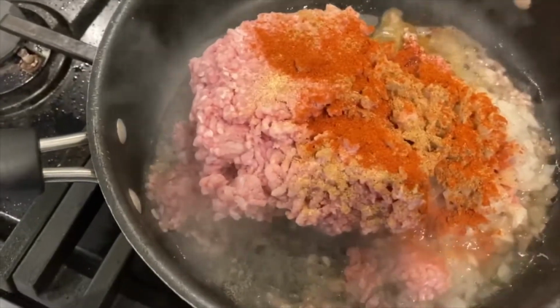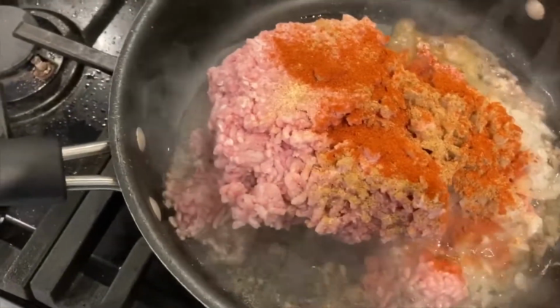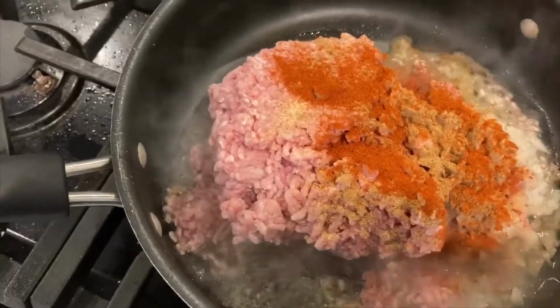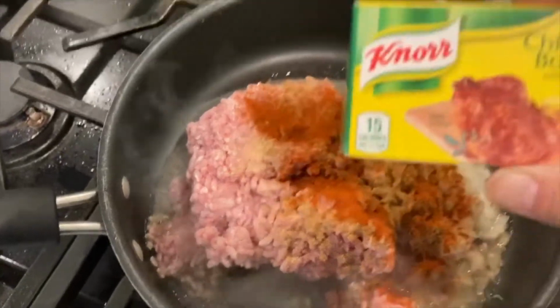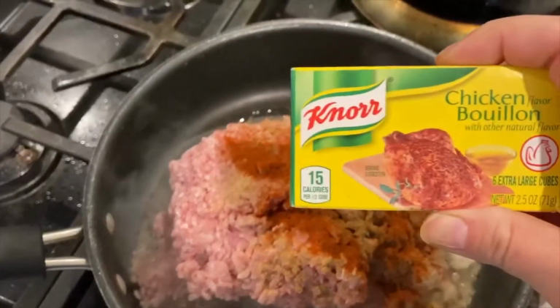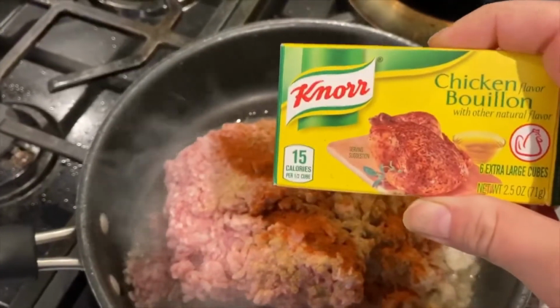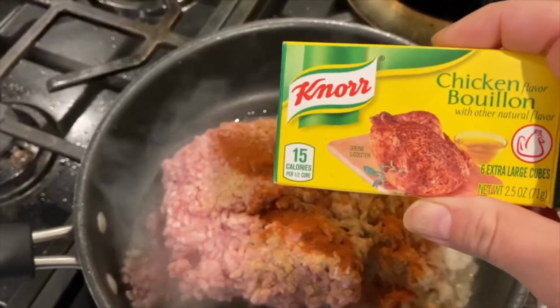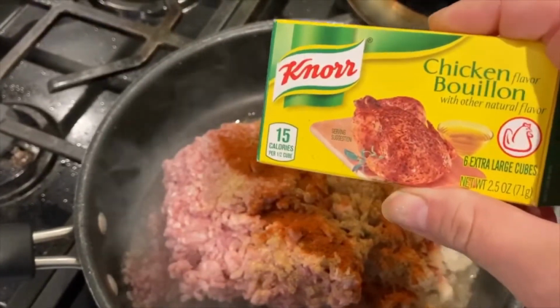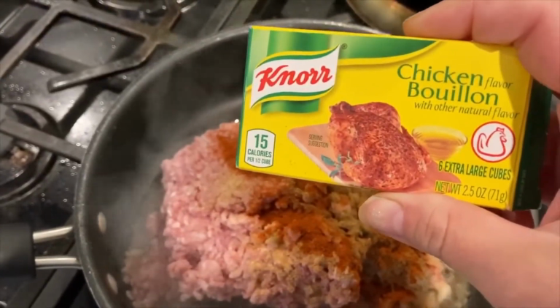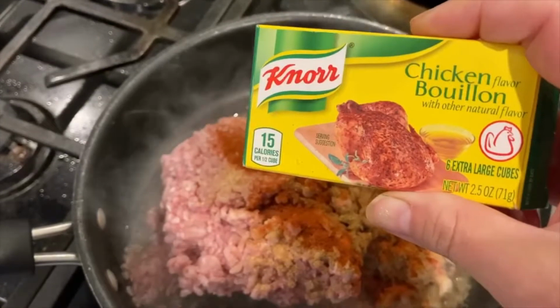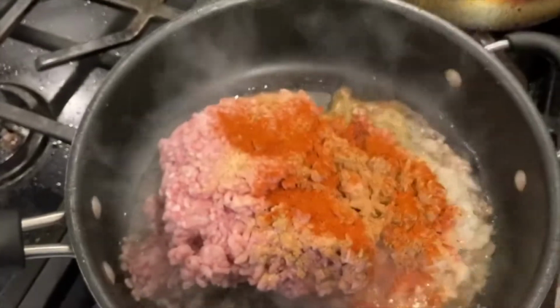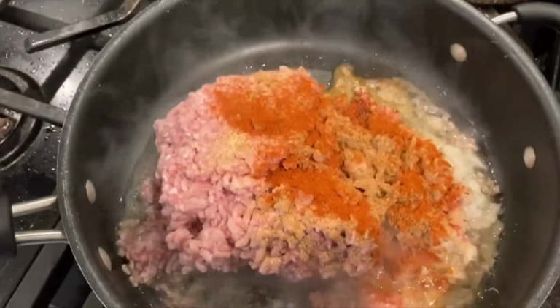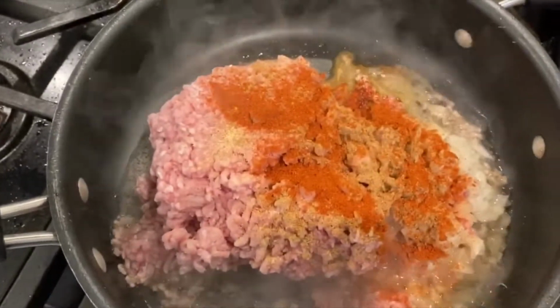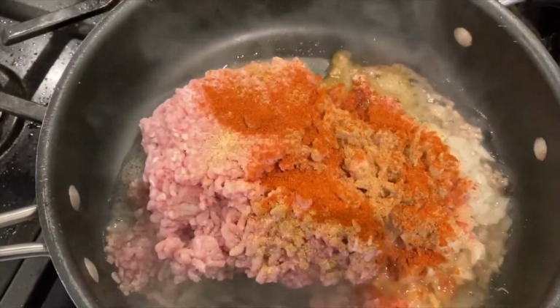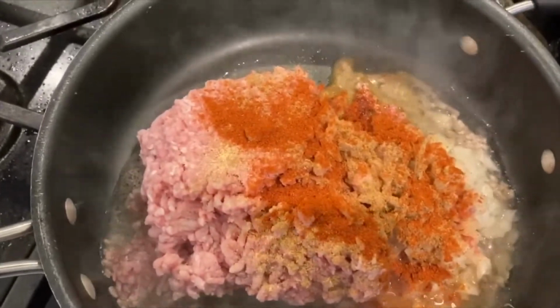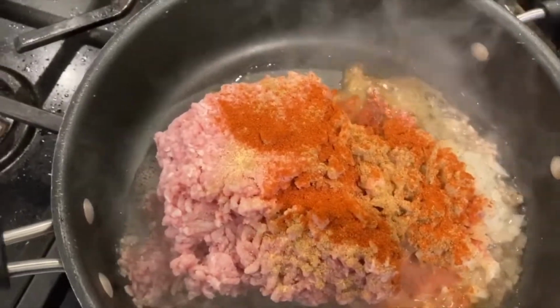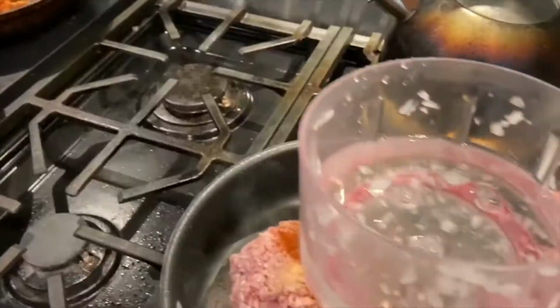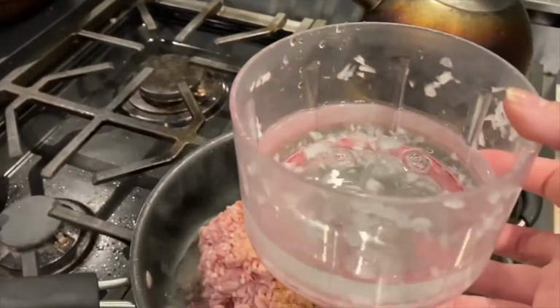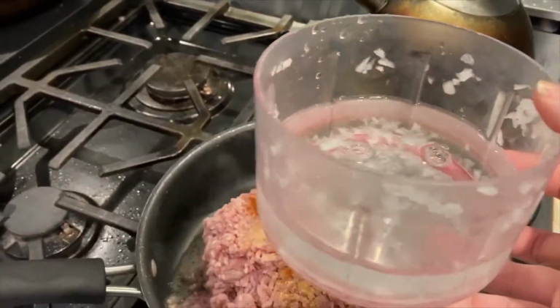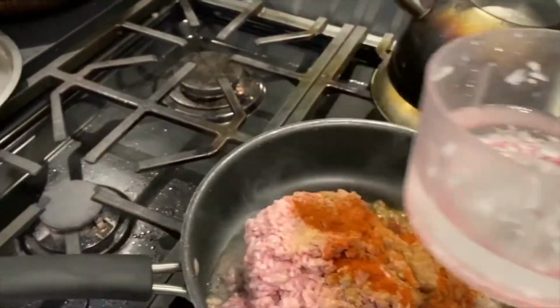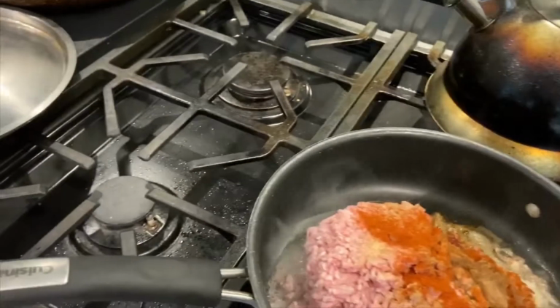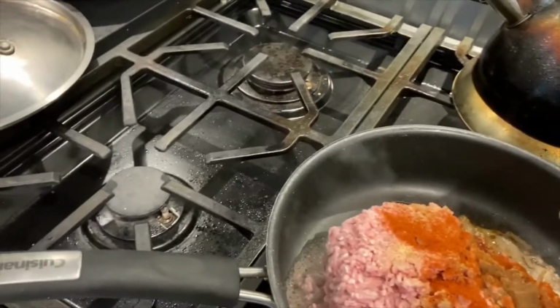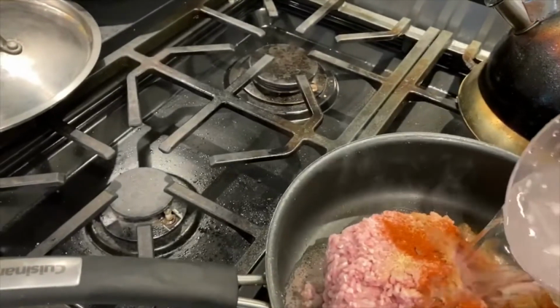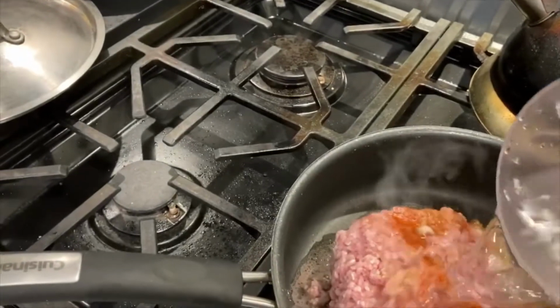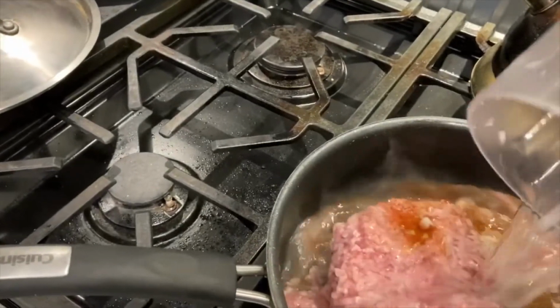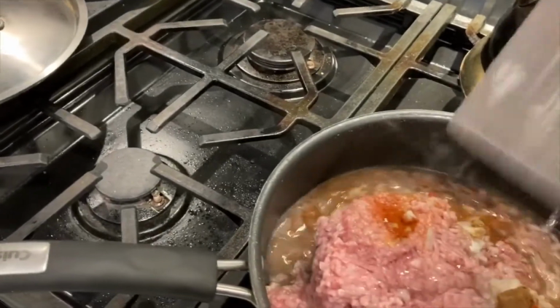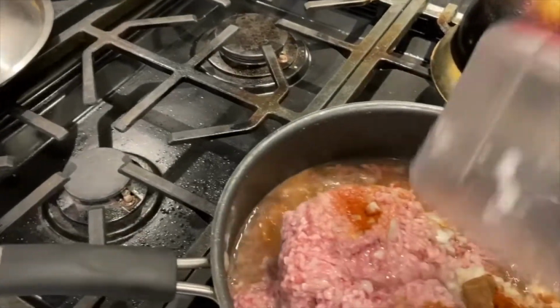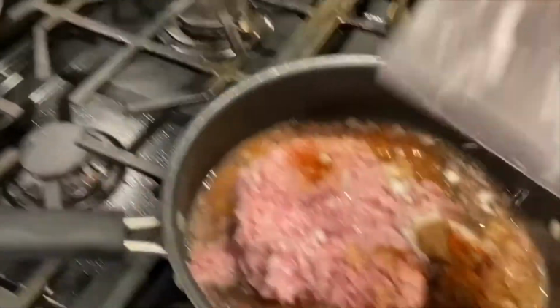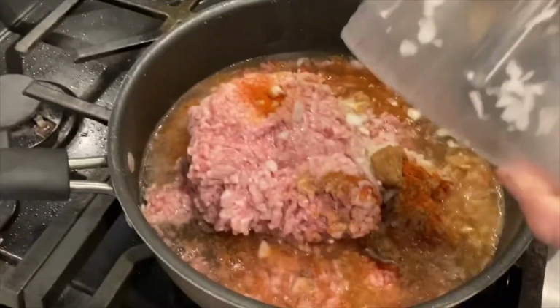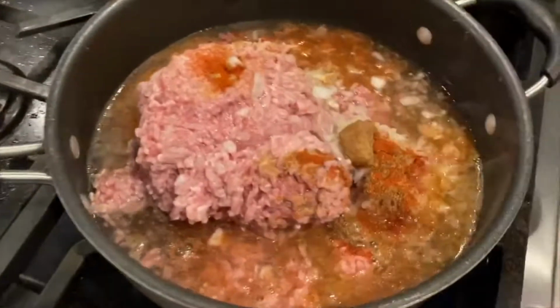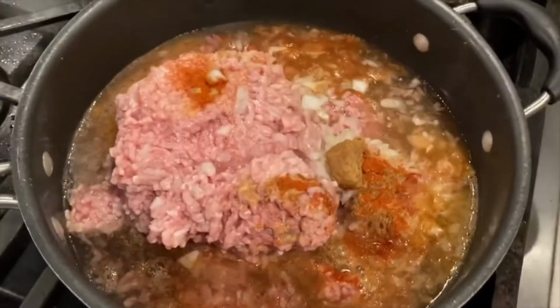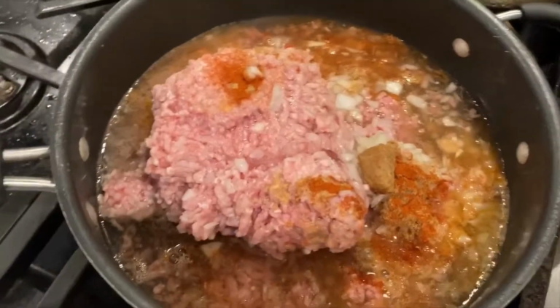I usually add beef bouillon cubes, but I don't have any, so I'm going to add half of the chicken cubes. You'll also need about a cup of water — I'm just going to add that in.